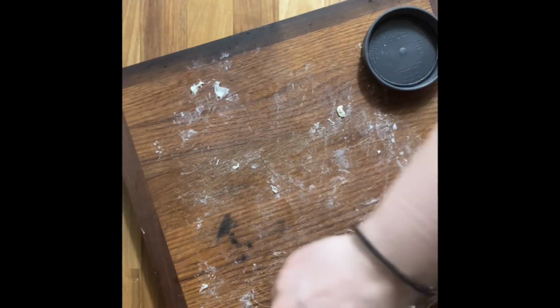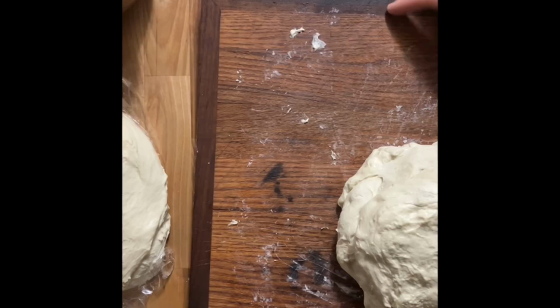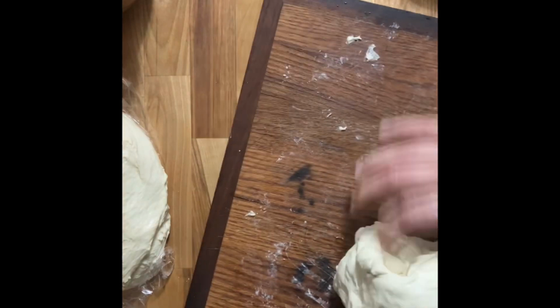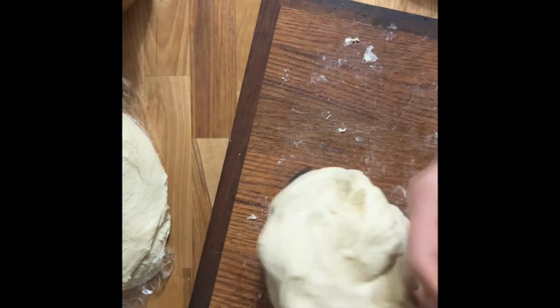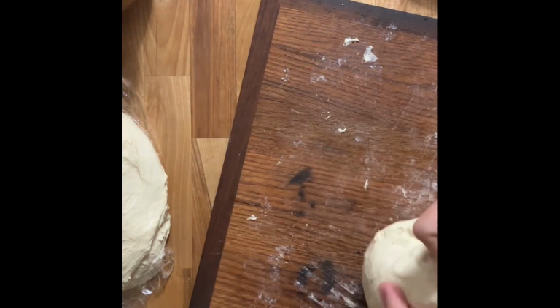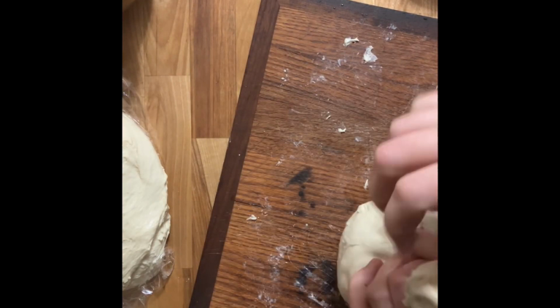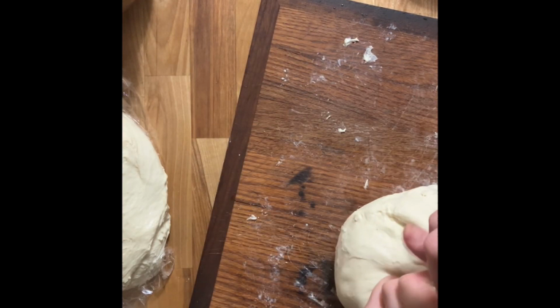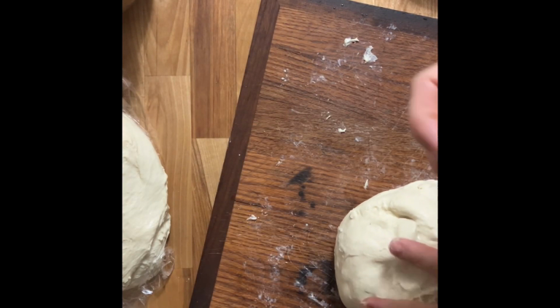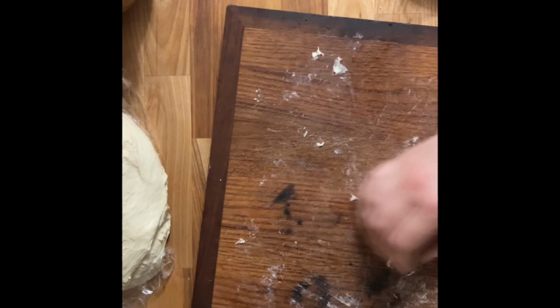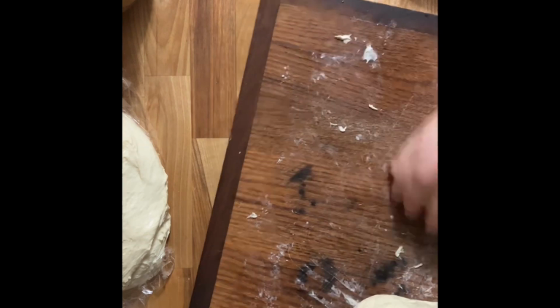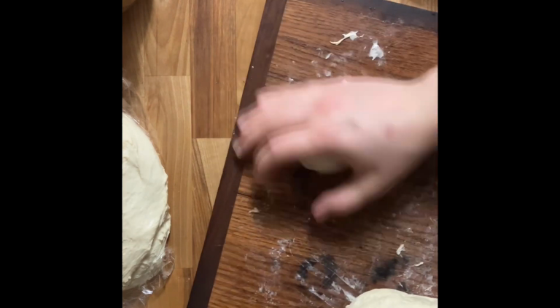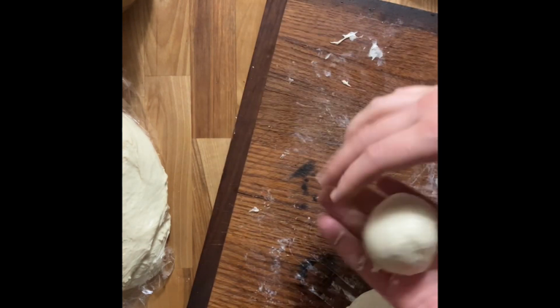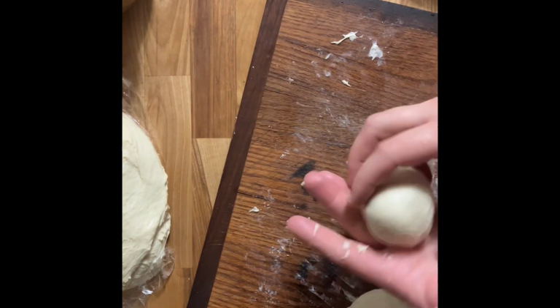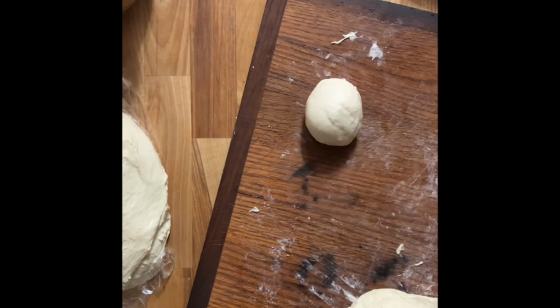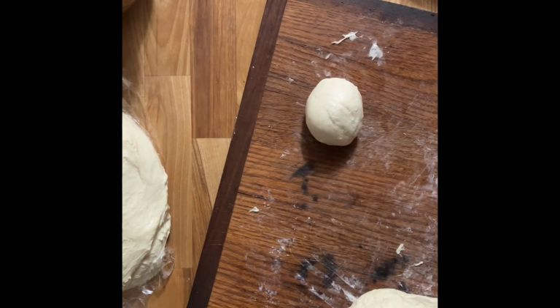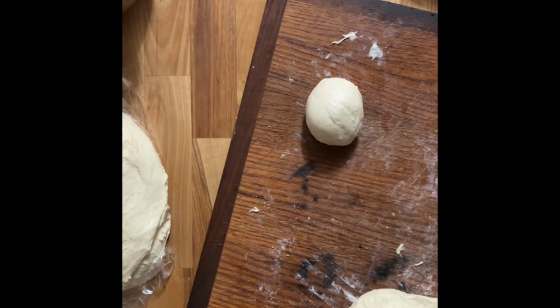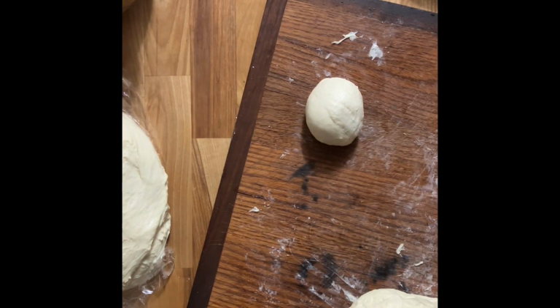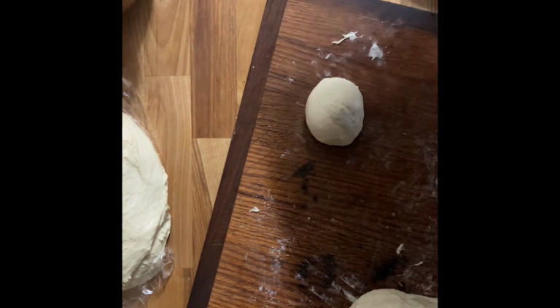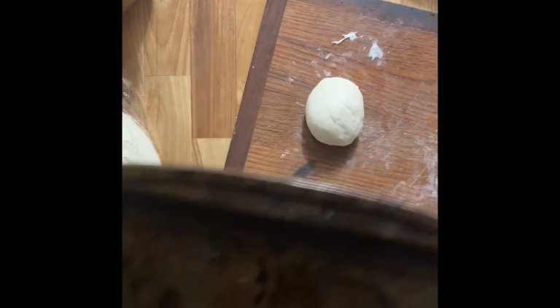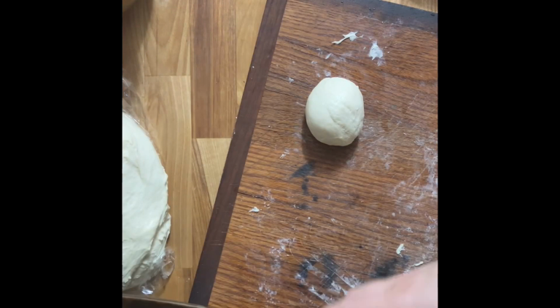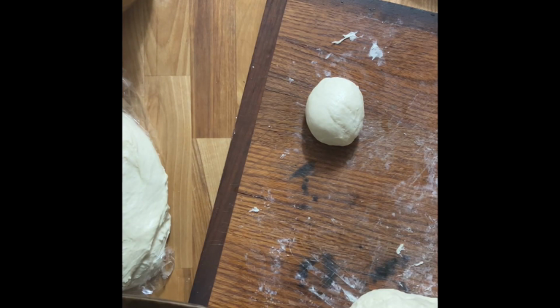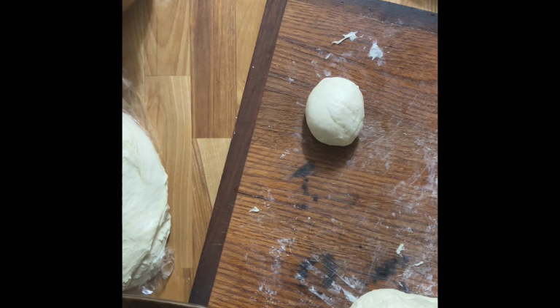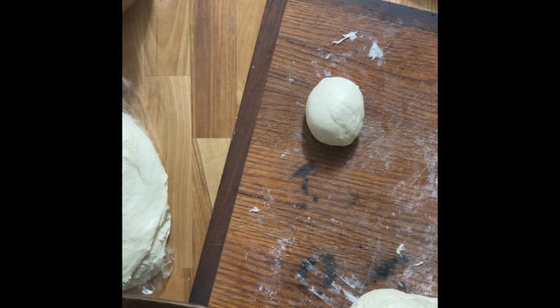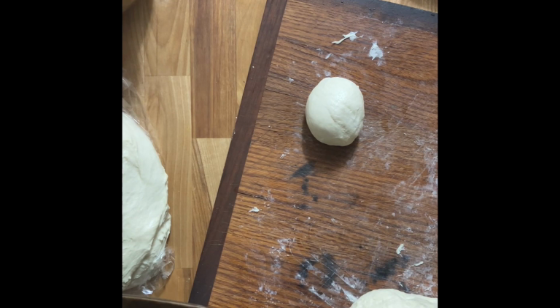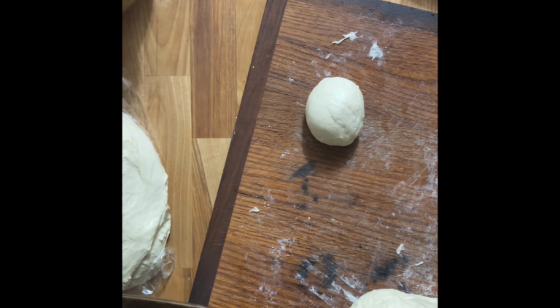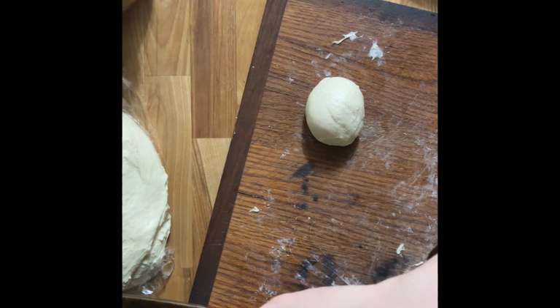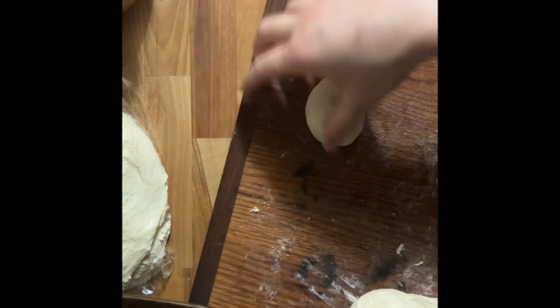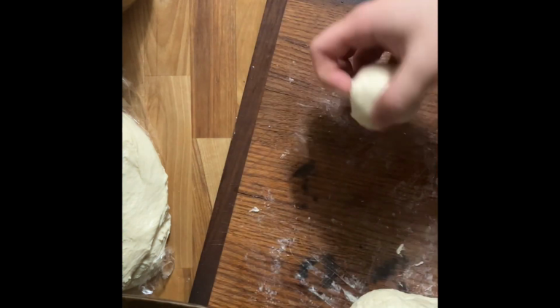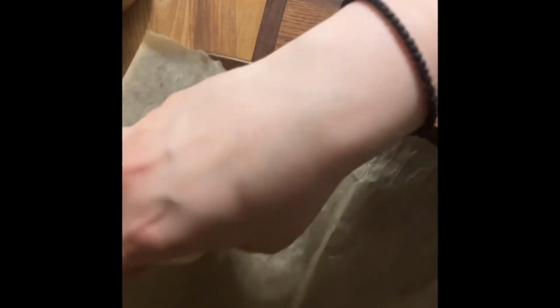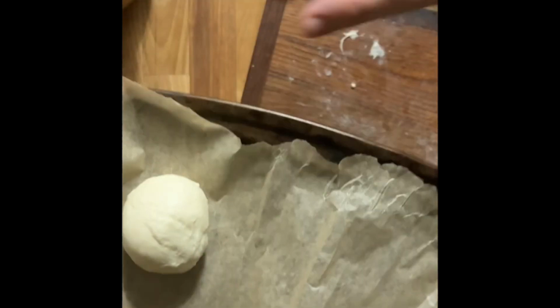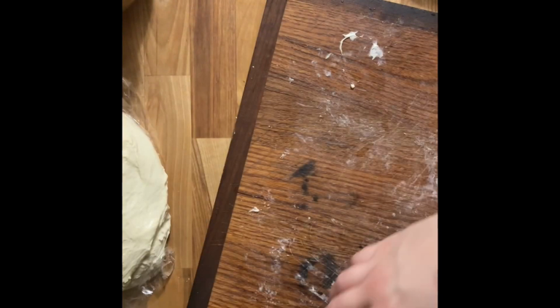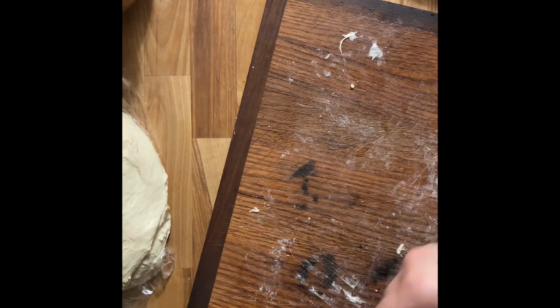The longer you let them rise, the more sour your bread is going to taste, so keep that in mind. Now I'm going to make some dinner rolls or buns. Here I'm just going to roll them out.